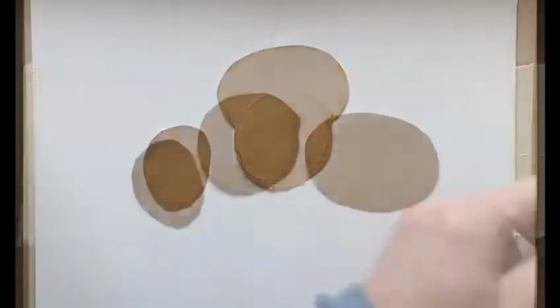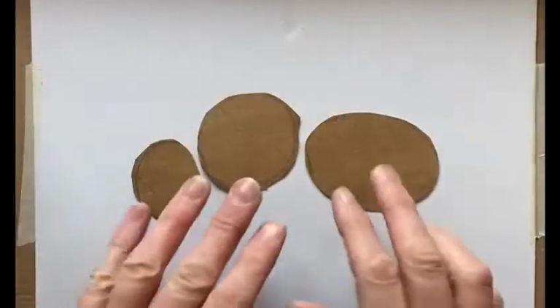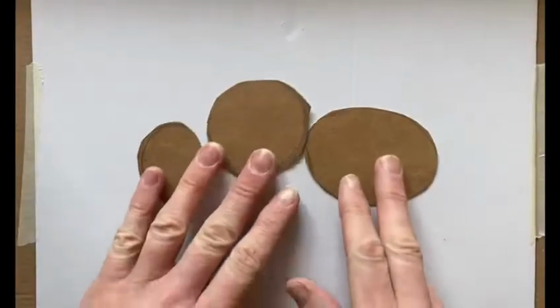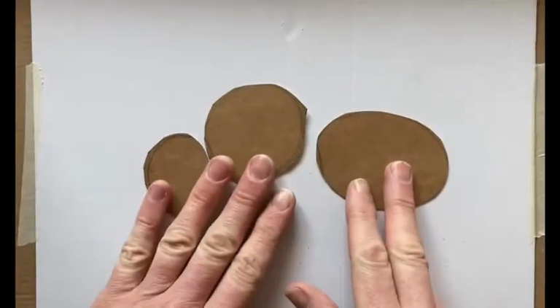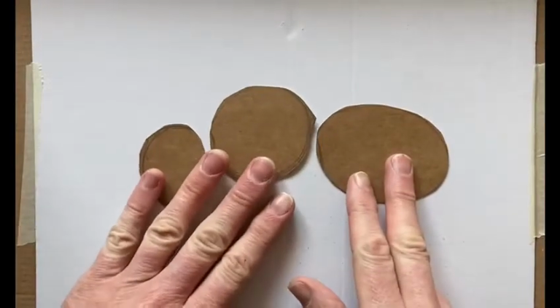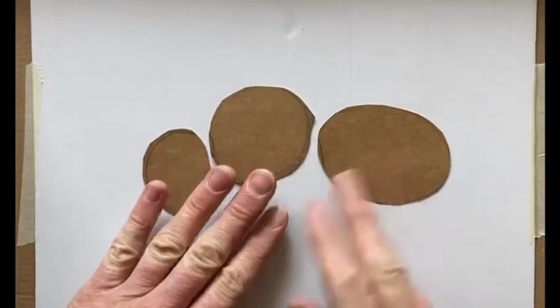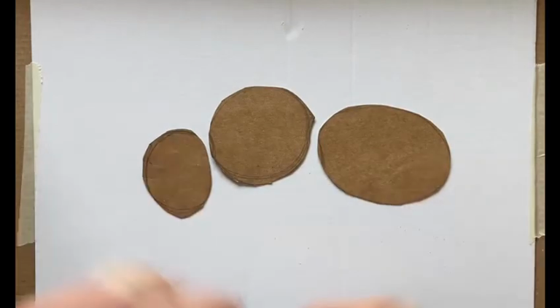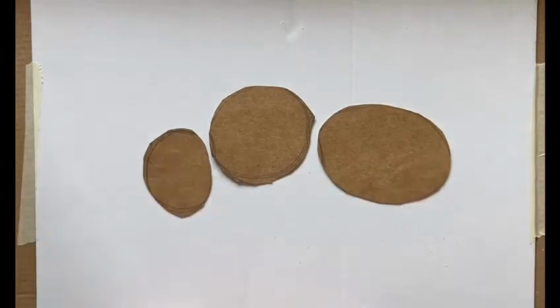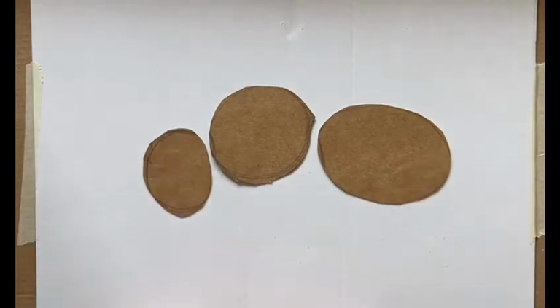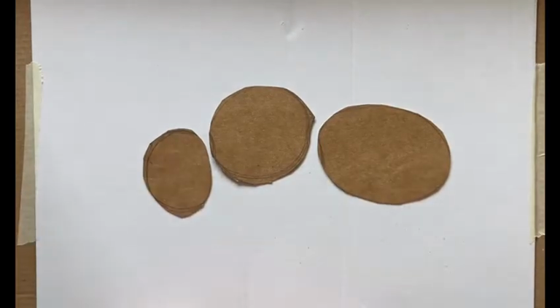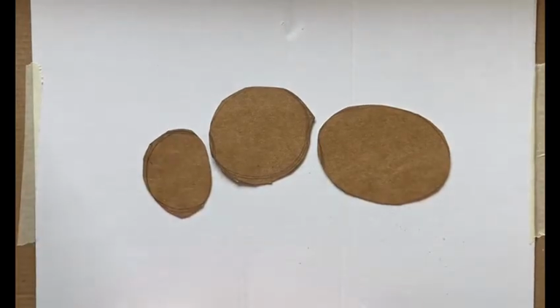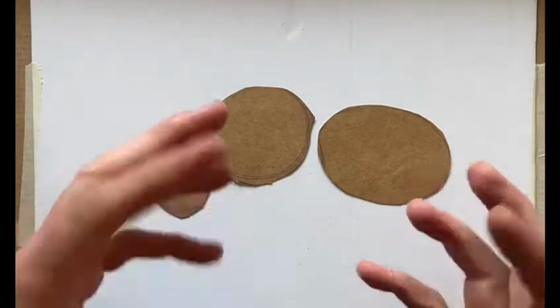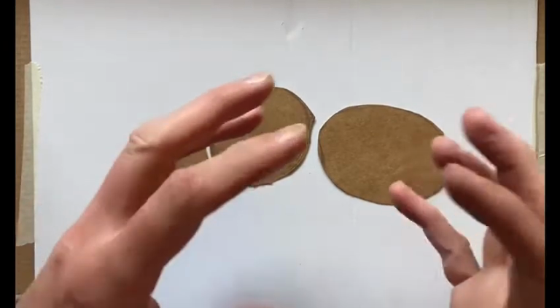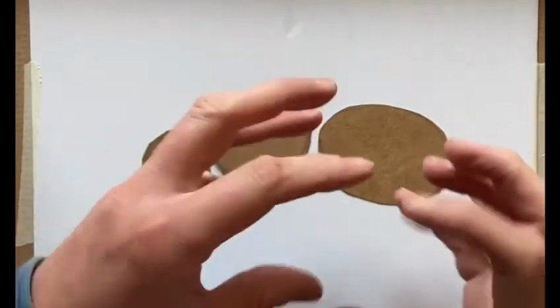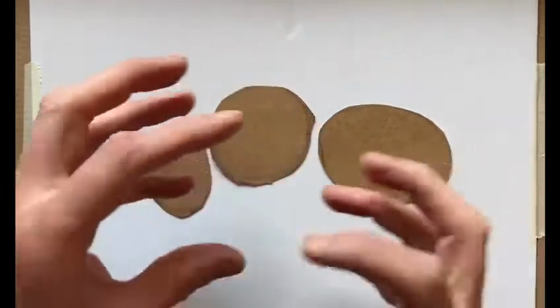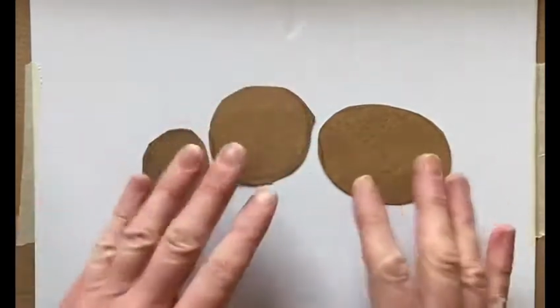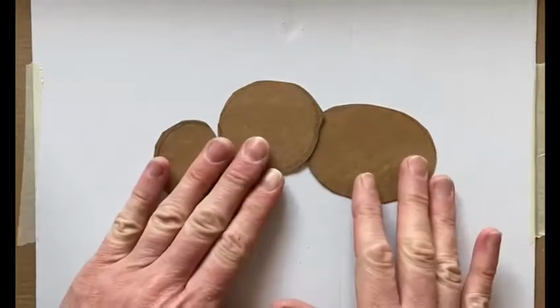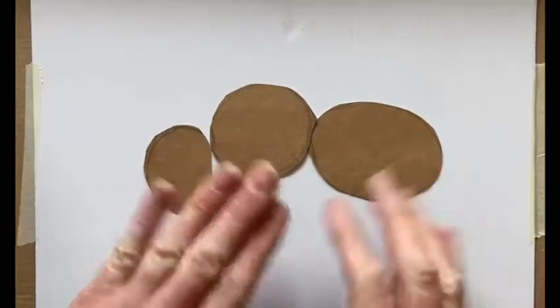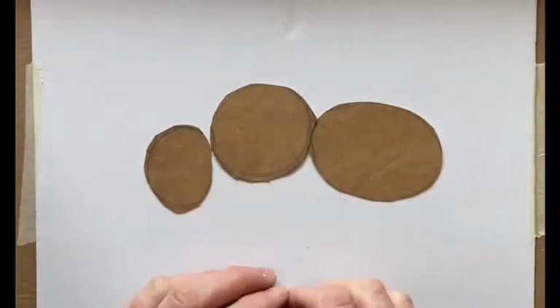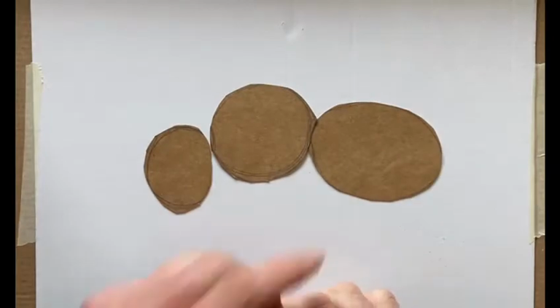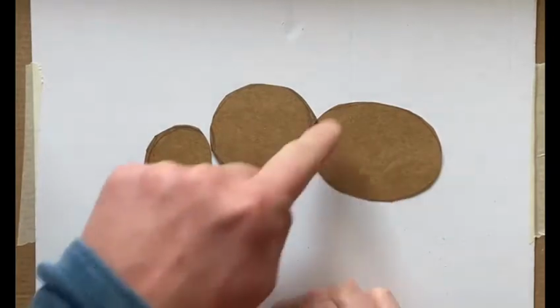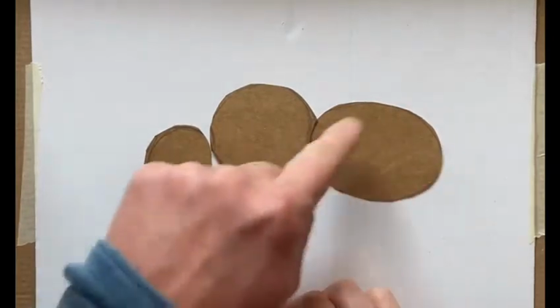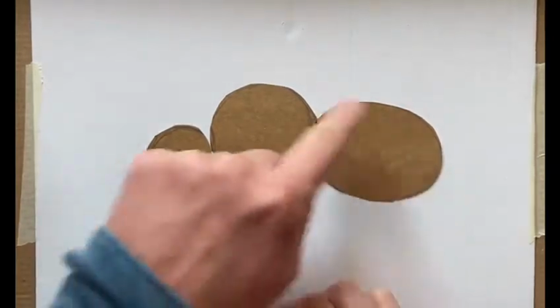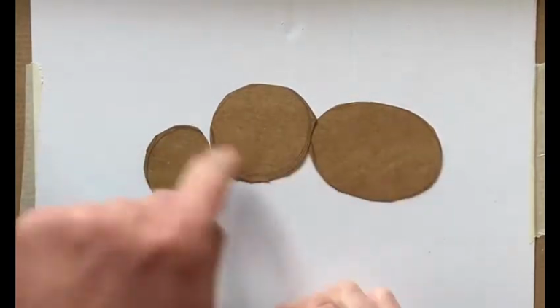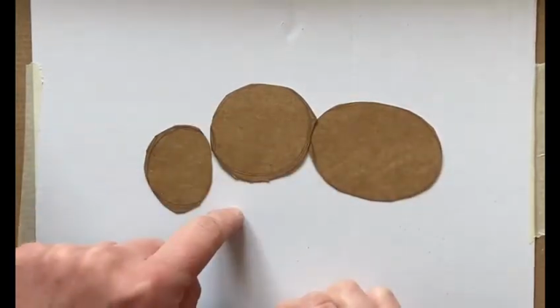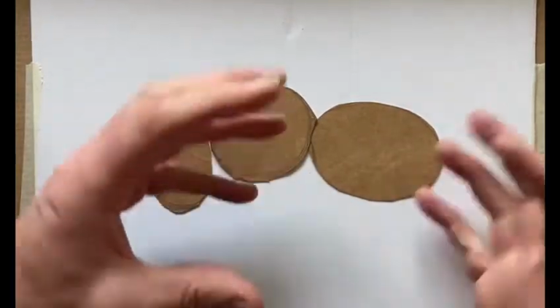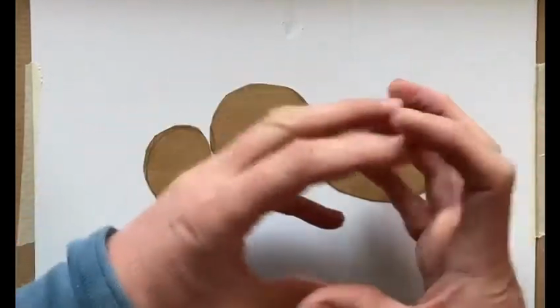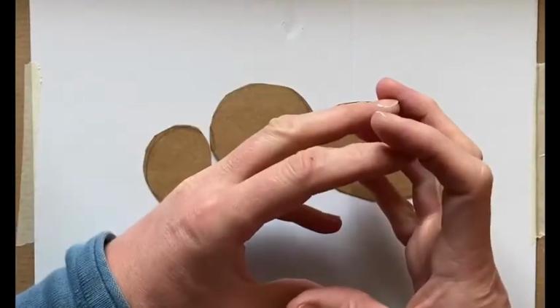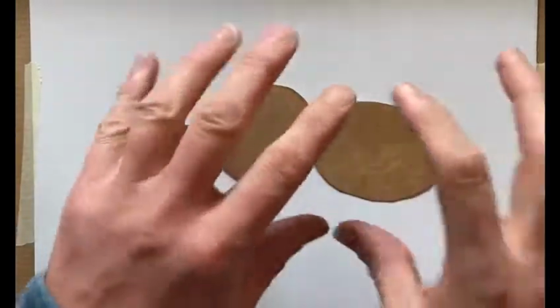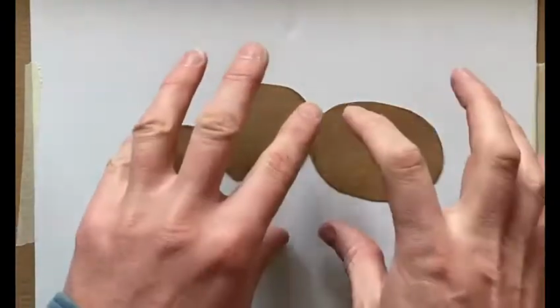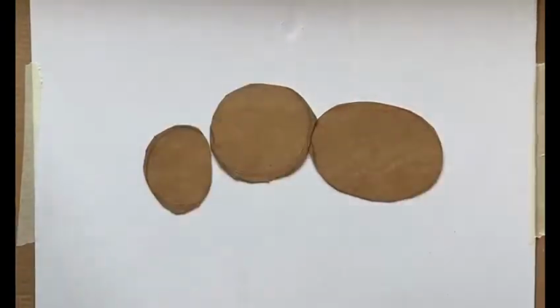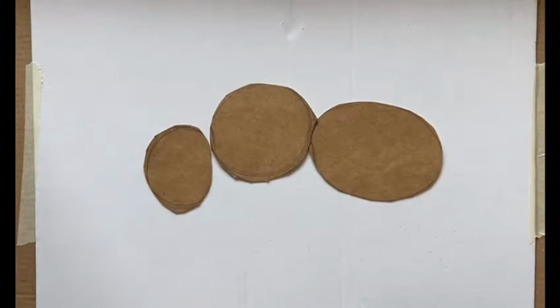We've cut our three shapes out just roughly, and now we're going to try and make them into little three-dimensional shapes that all join together. I'm going to cut some slits around the outside of them, push them together, and attach them onto the background.